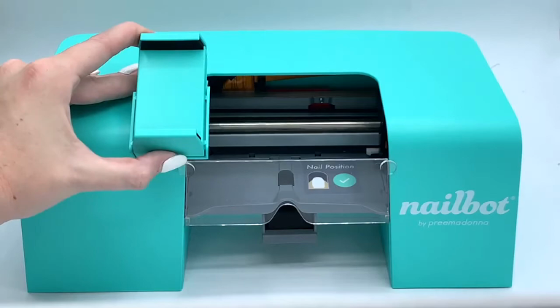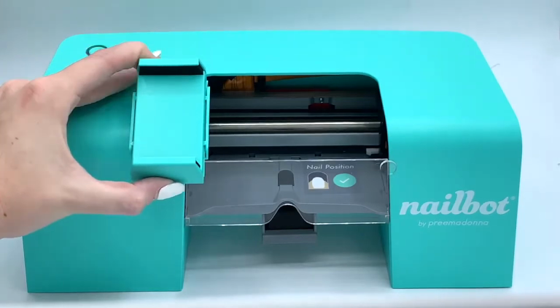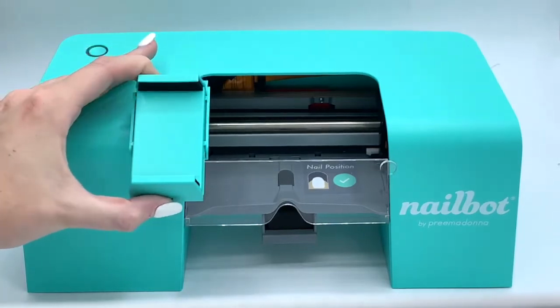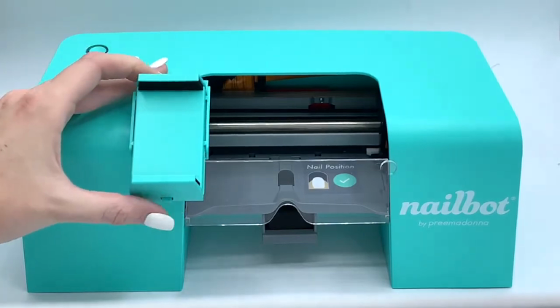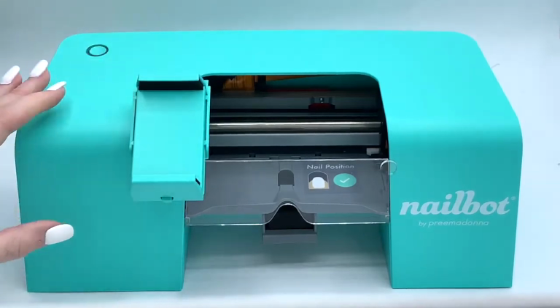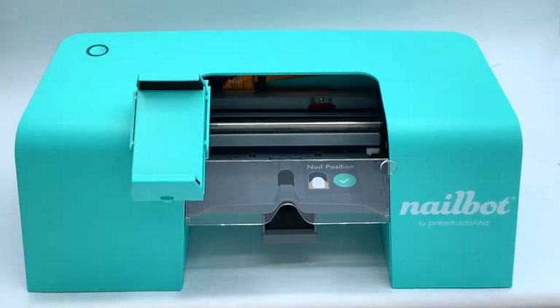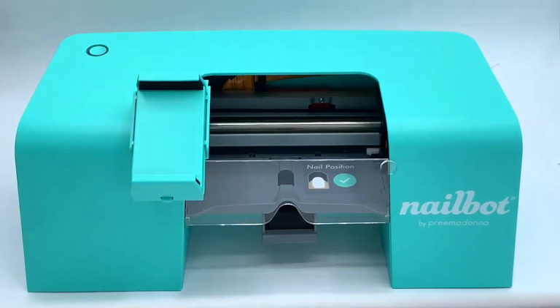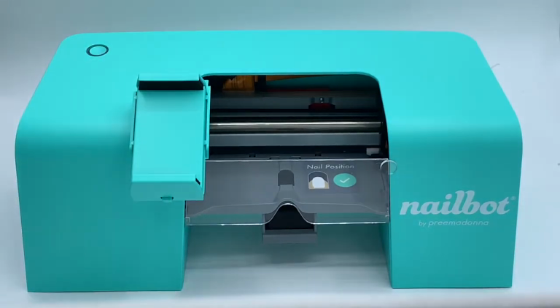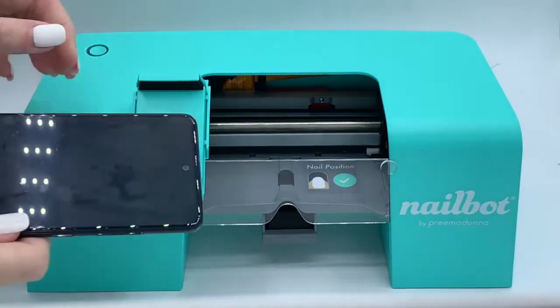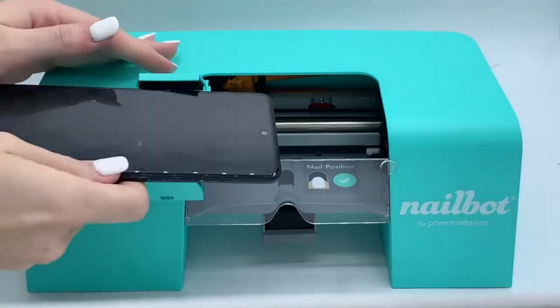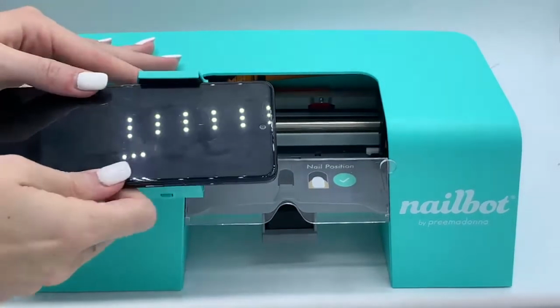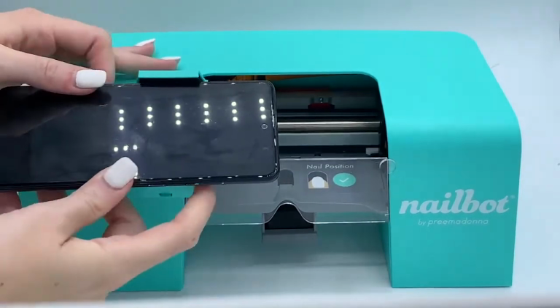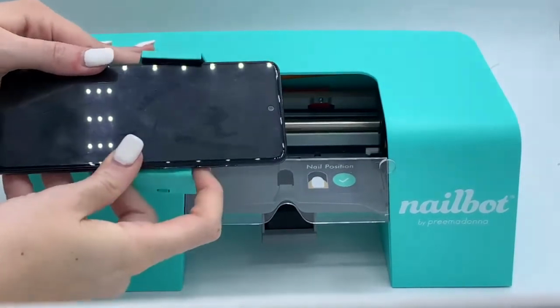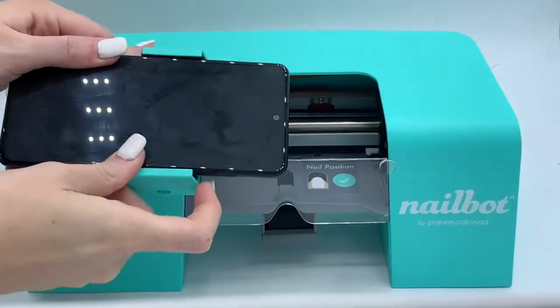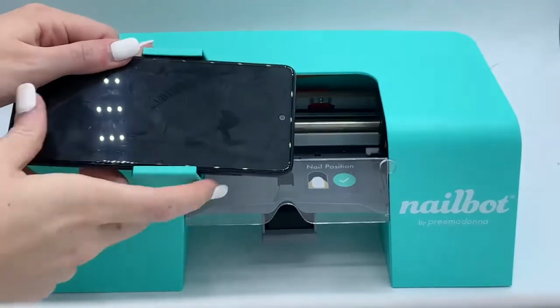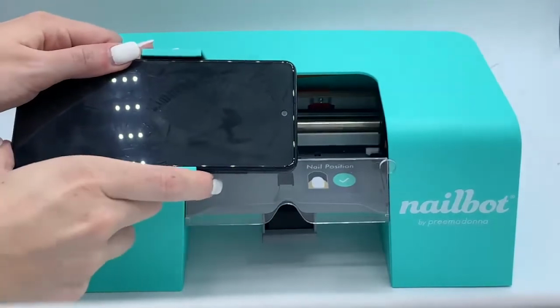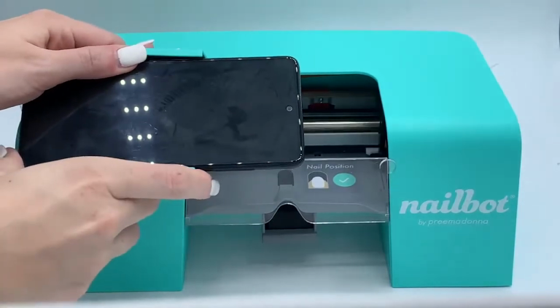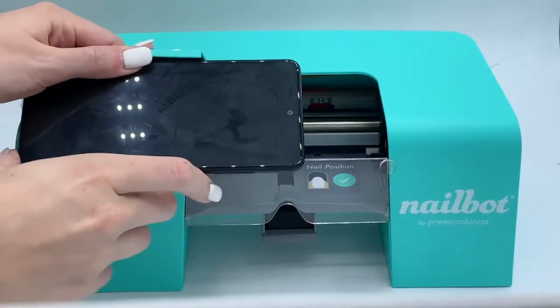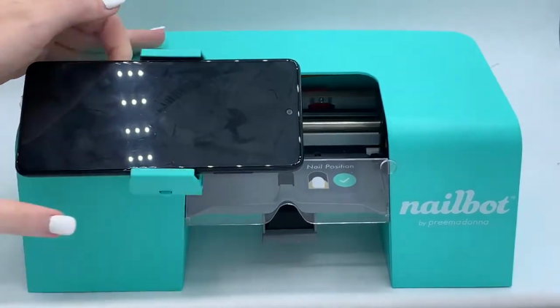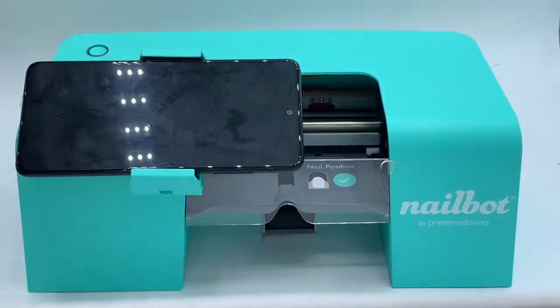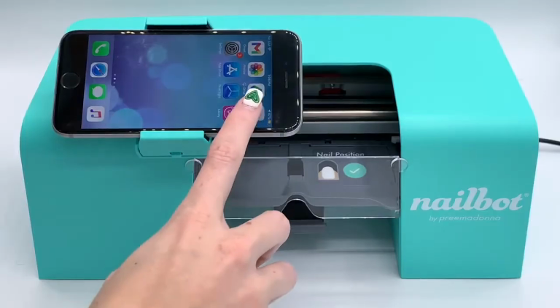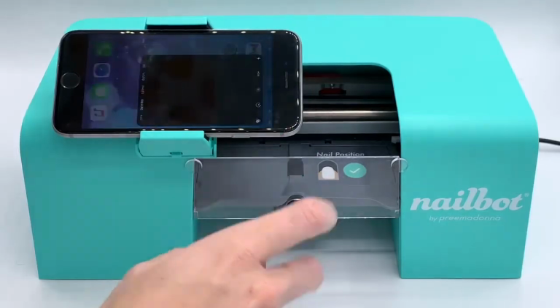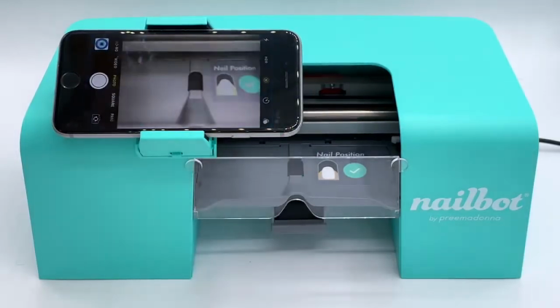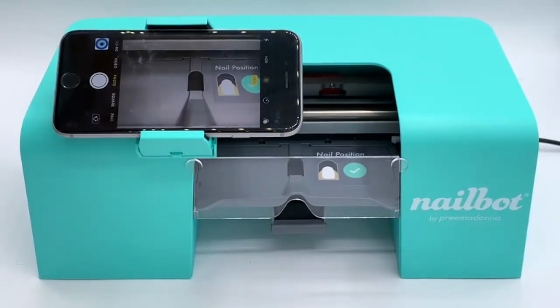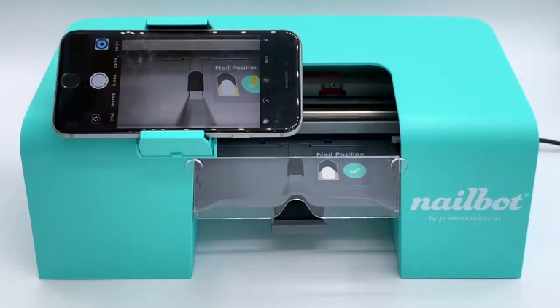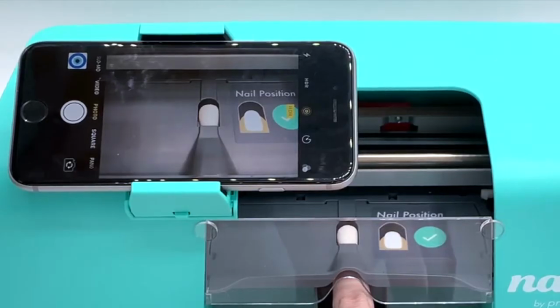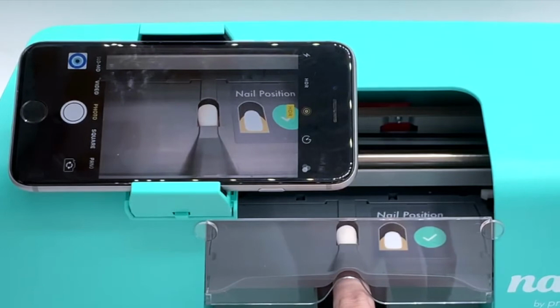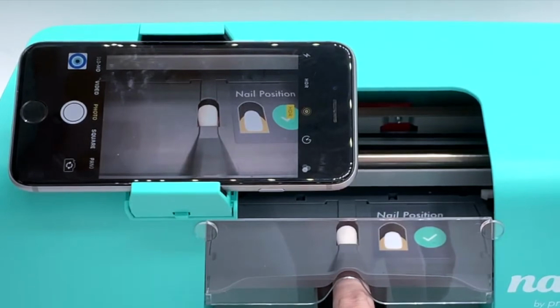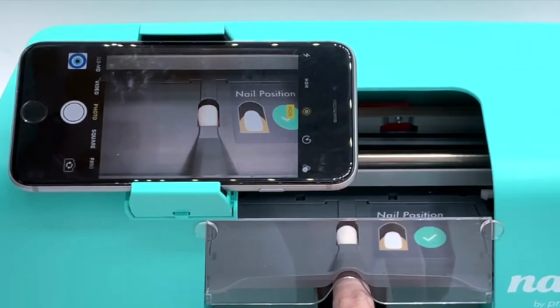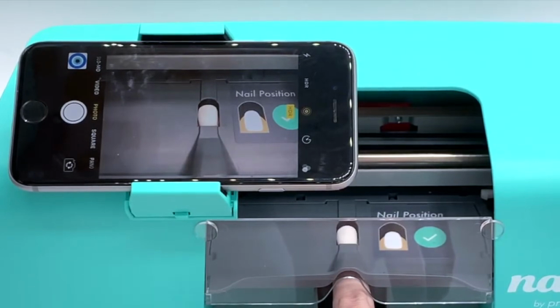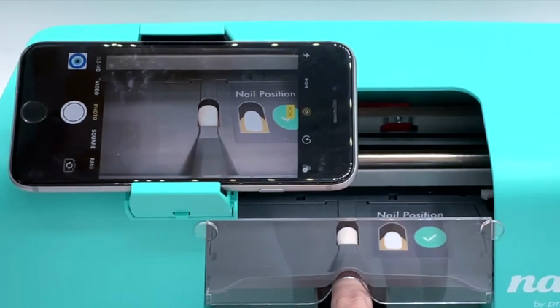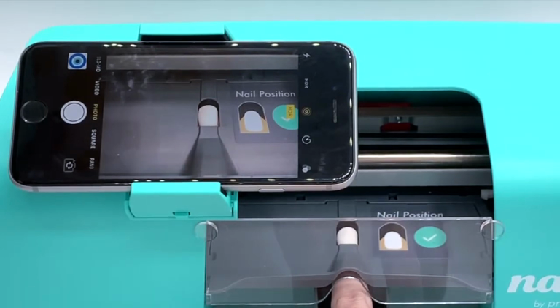Press down on the button on the bottom of the cradle to toggle it down for Android placement. Place your phone in the cradle. Open your camera app and place your finger into the finger cradle to check that the finger guide is in view.